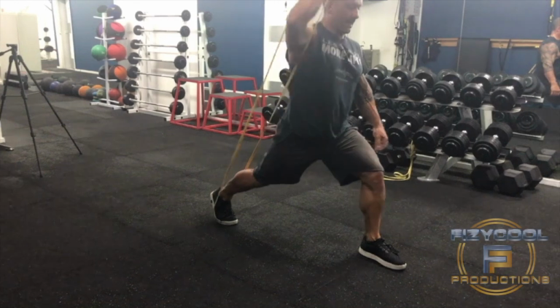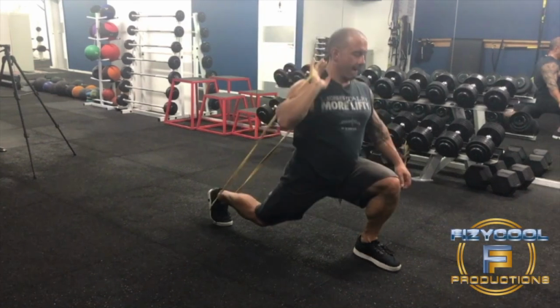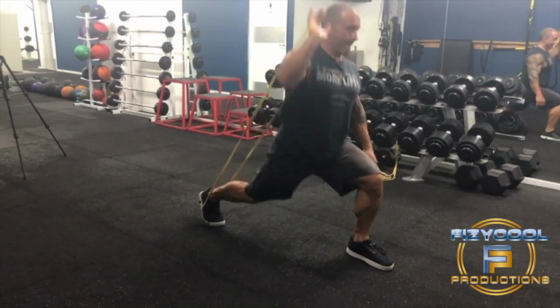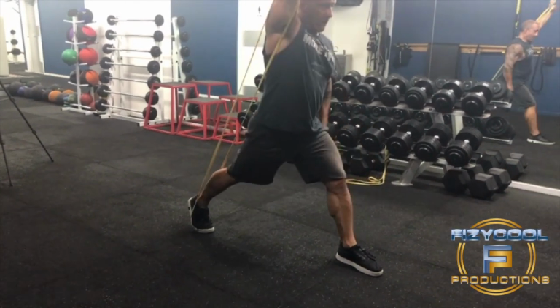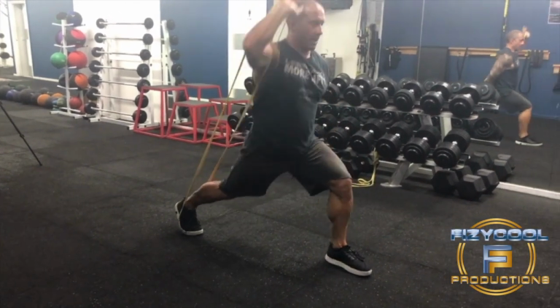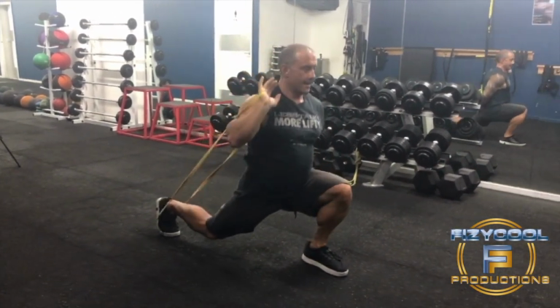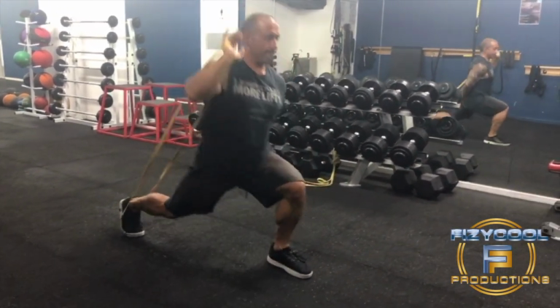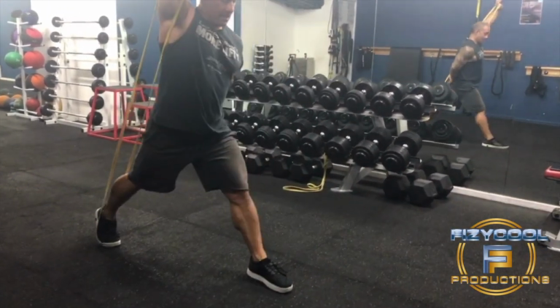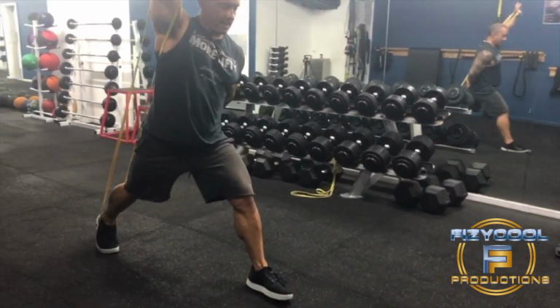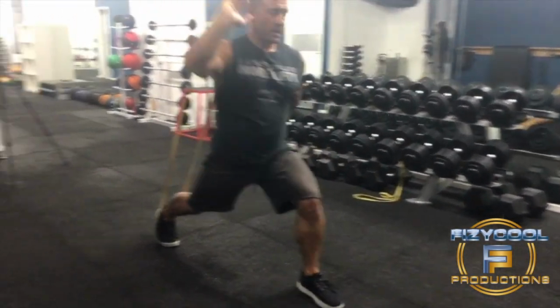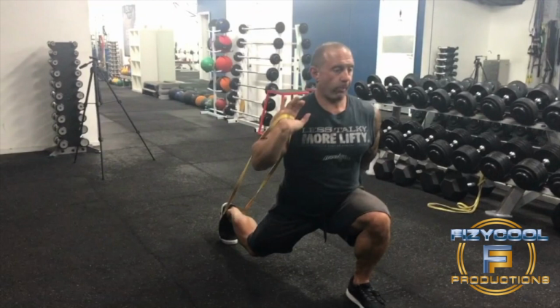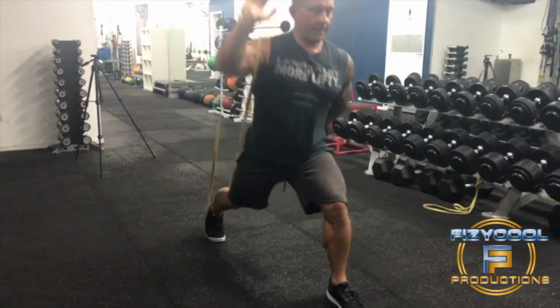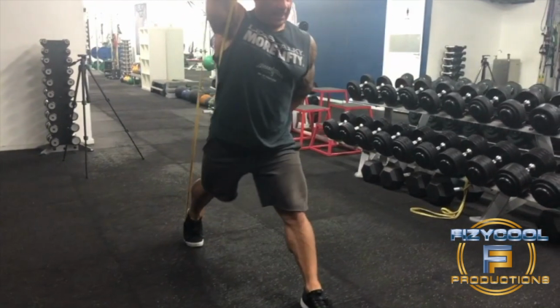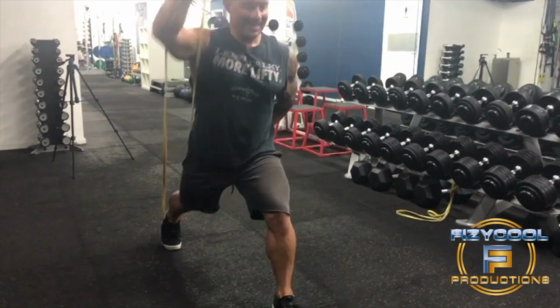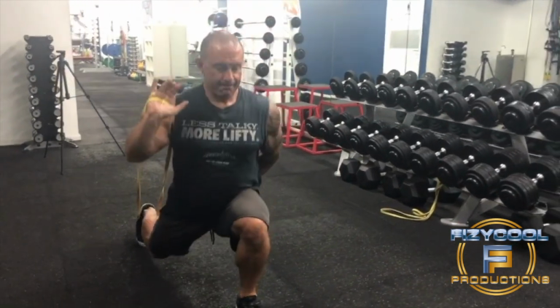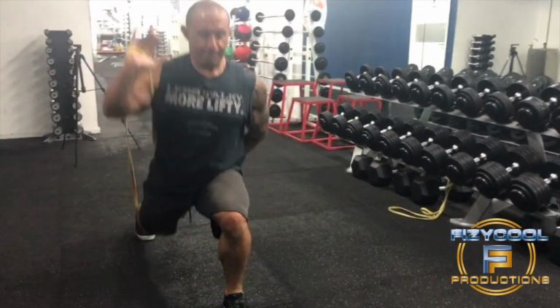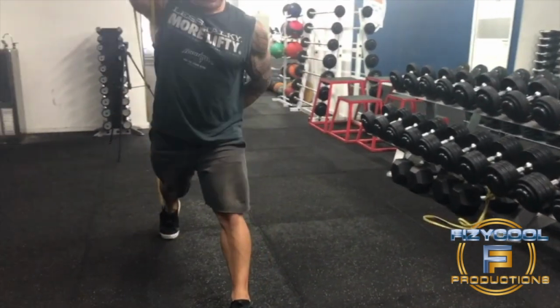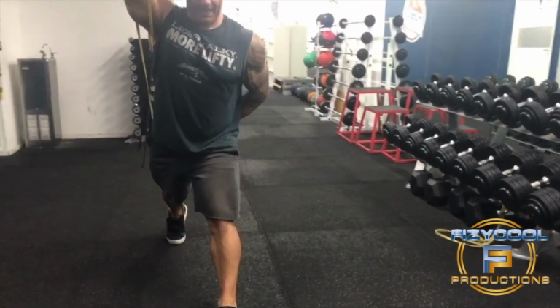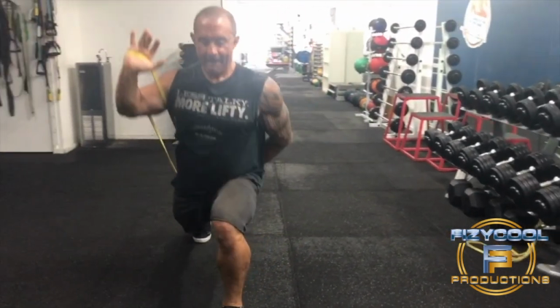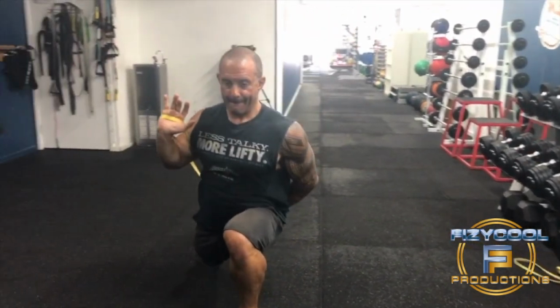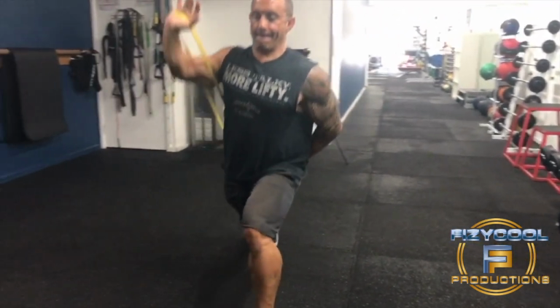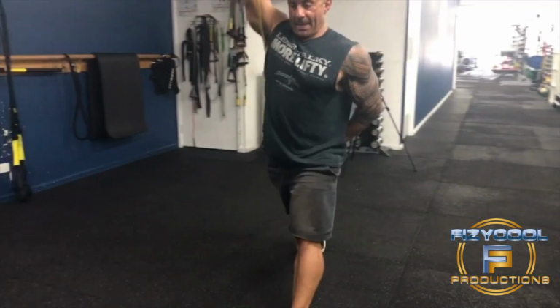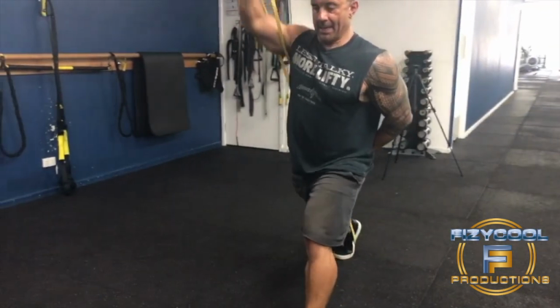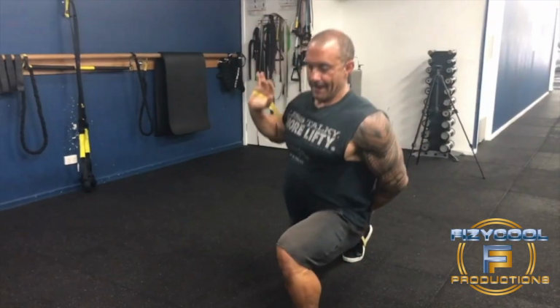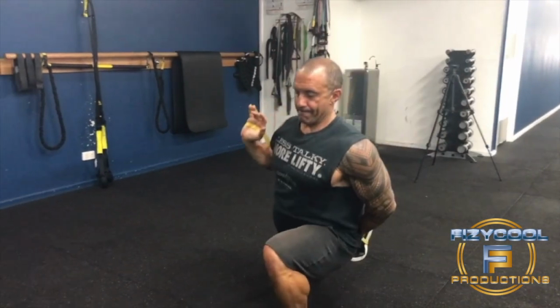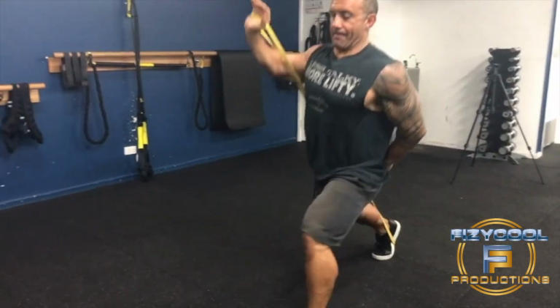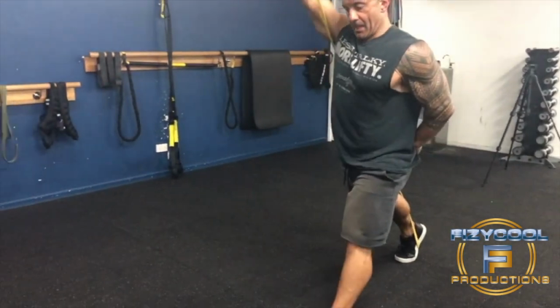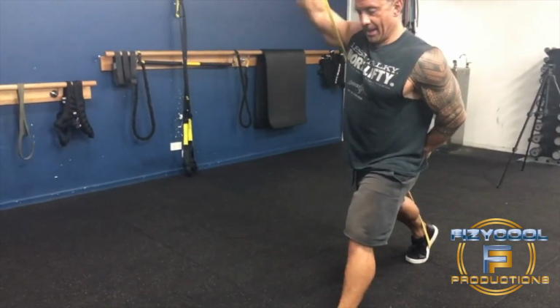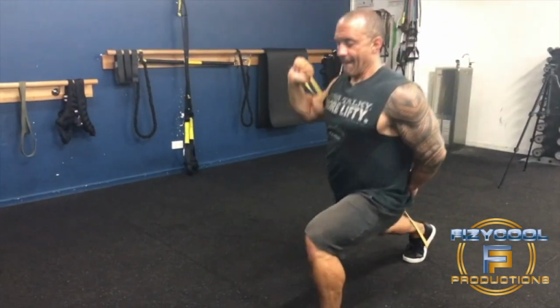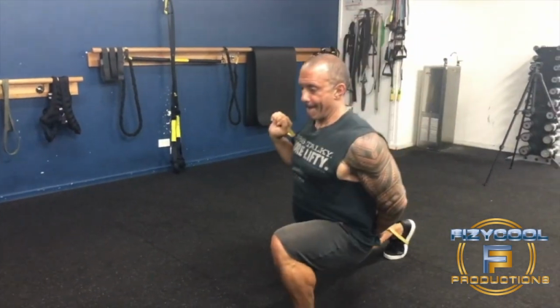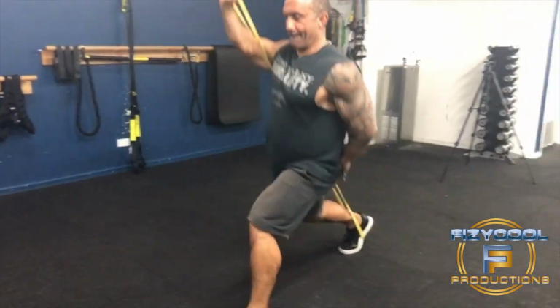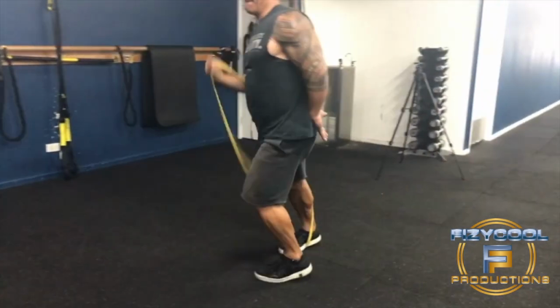A lunge press movement. This exercise is fantastic if you're going to do a full body workout. The reason why is because we're going to start by warming up your shoulder joints and knee joints. Give this a try in your next exercise routine if you're going to do a full body workout.